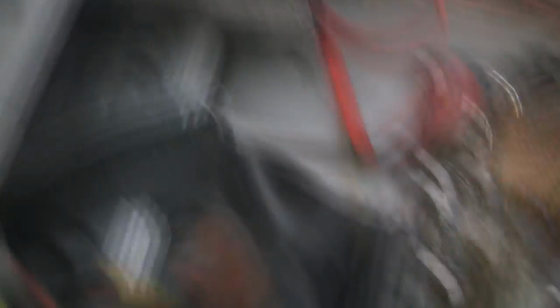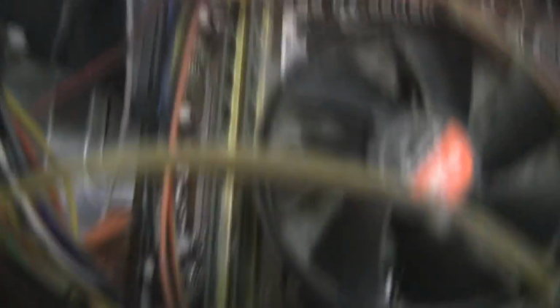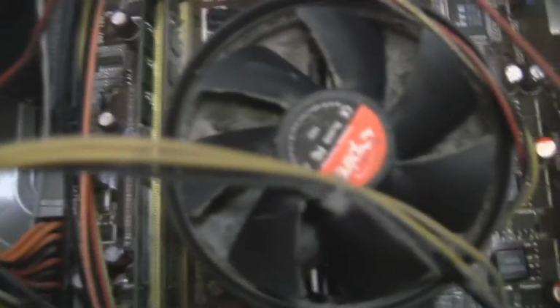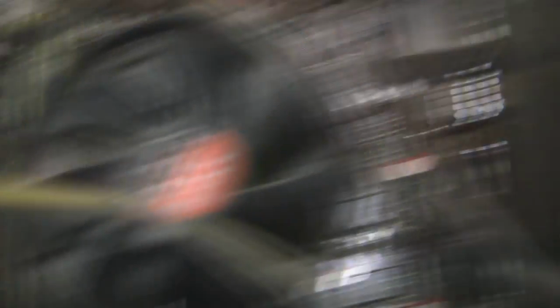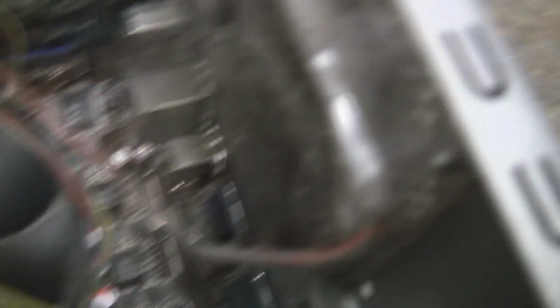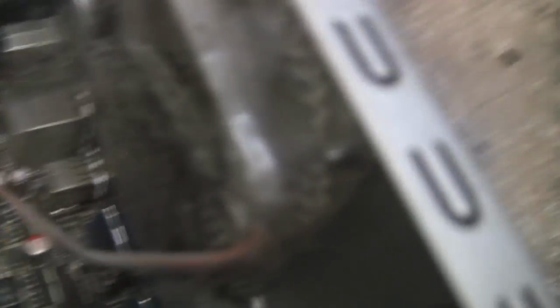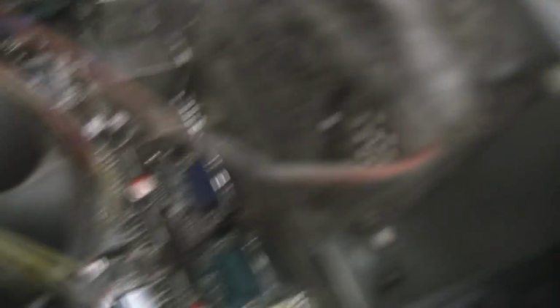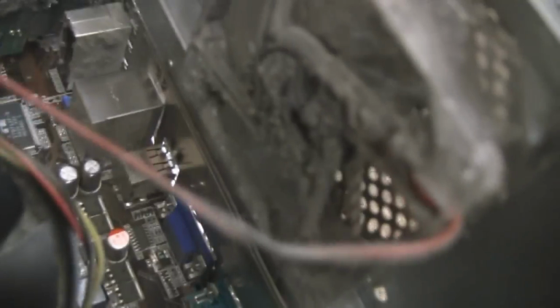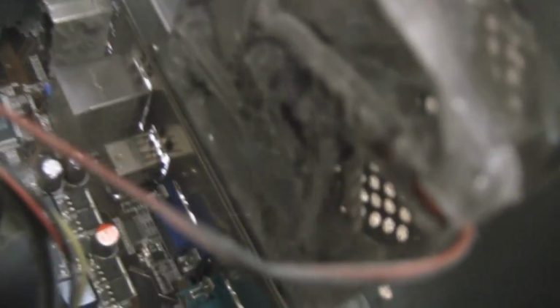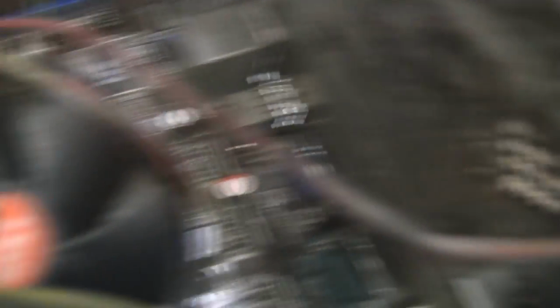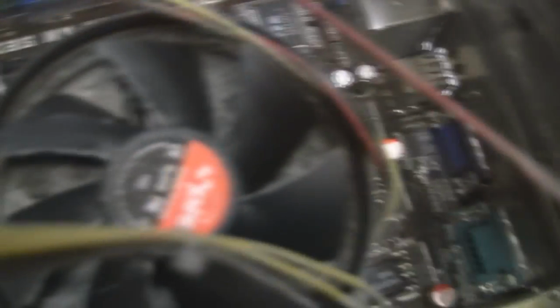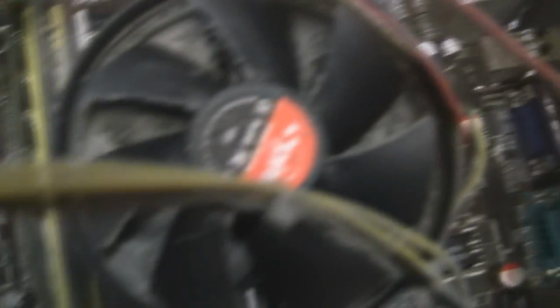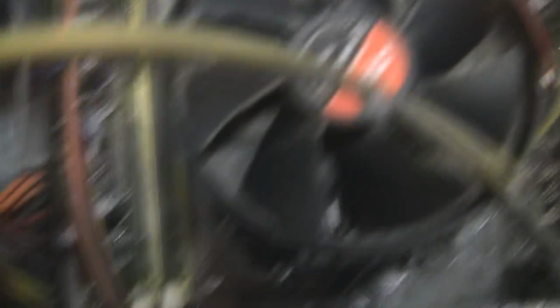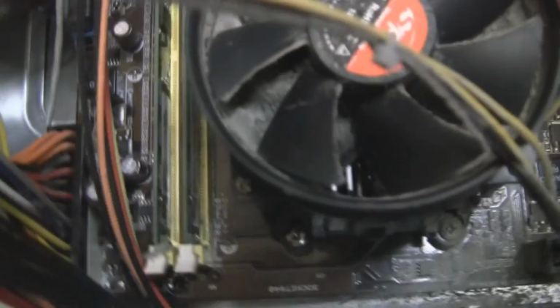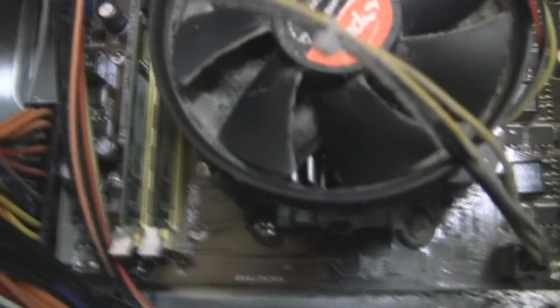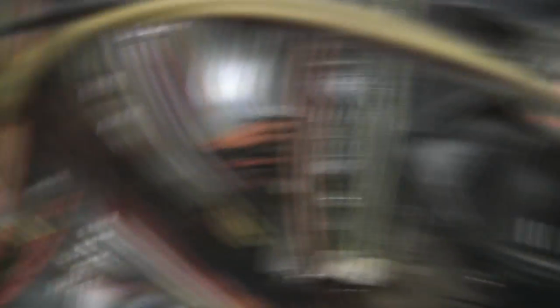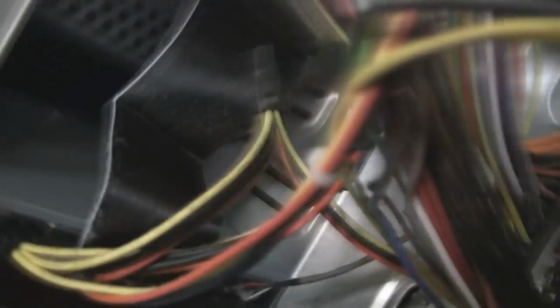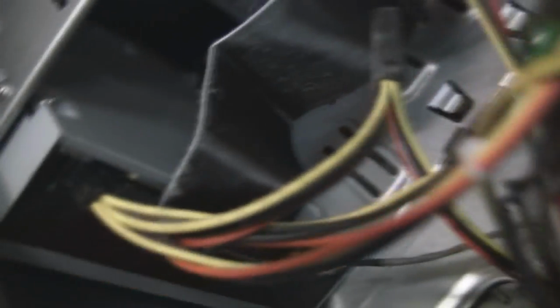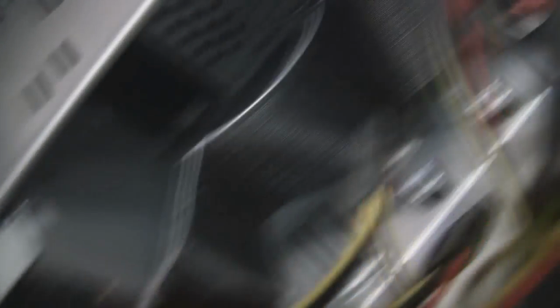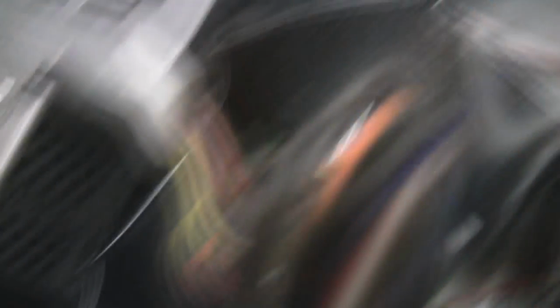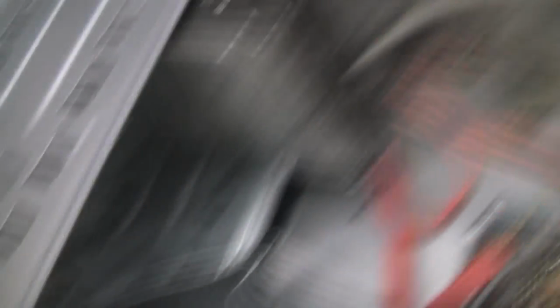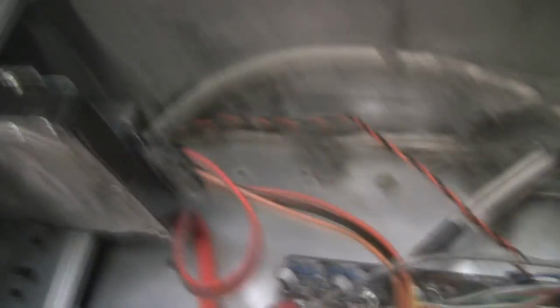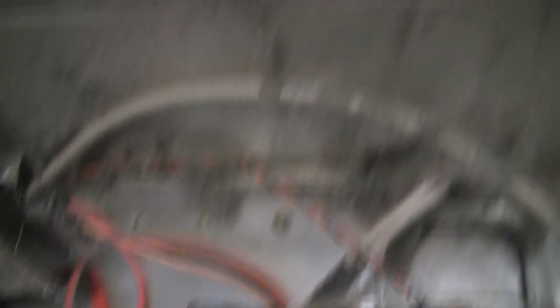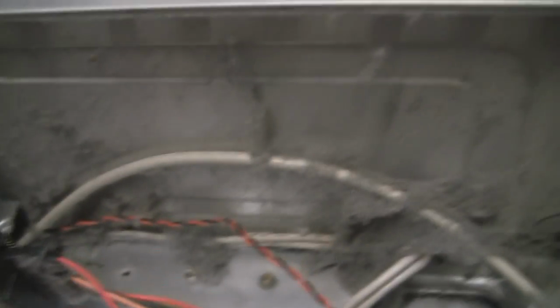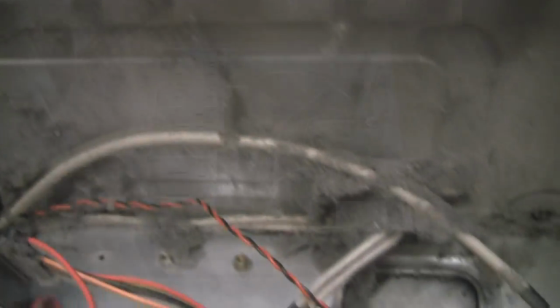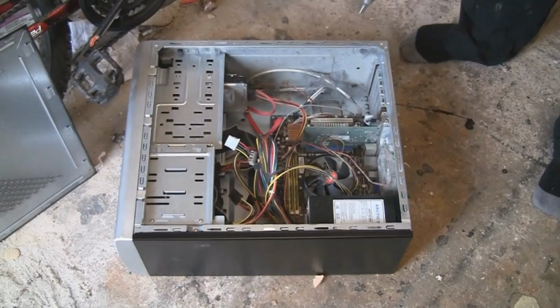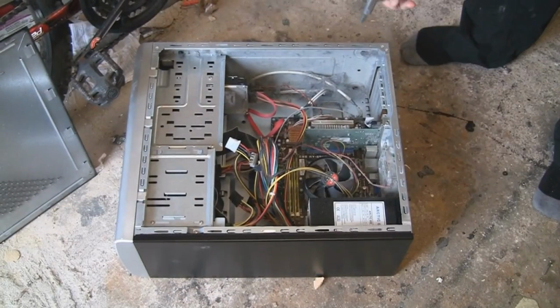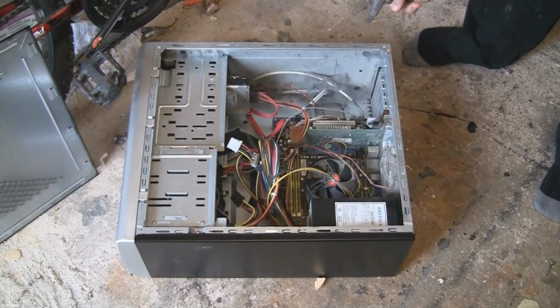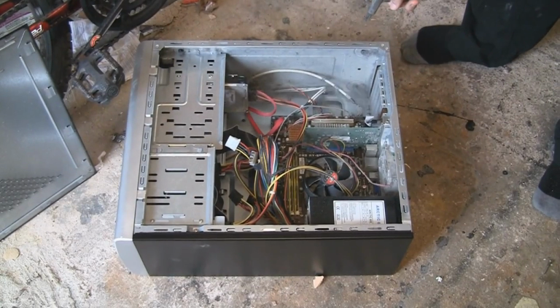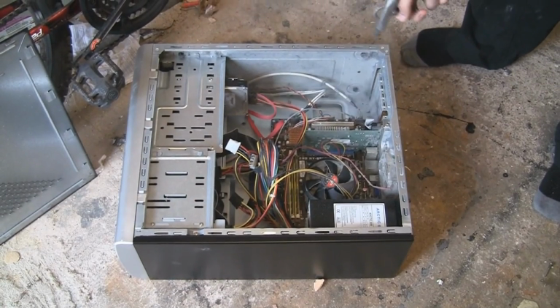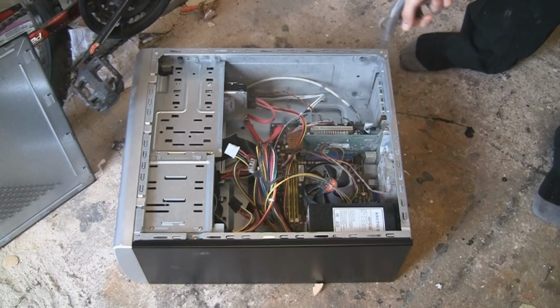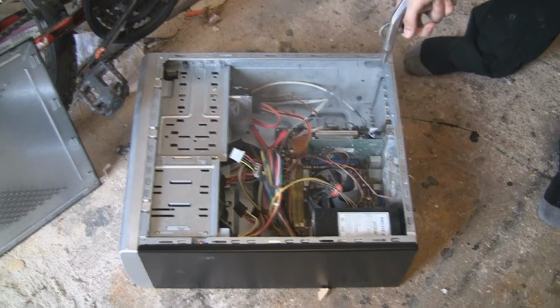It's all over the hard drive, it's all in the fans — this fan is even dead with all the dust inside it. It's everywhere. This is a horrible PC. And here's what to do.